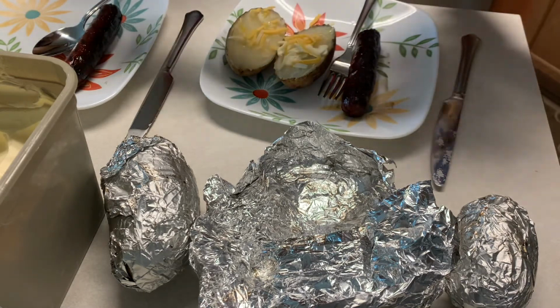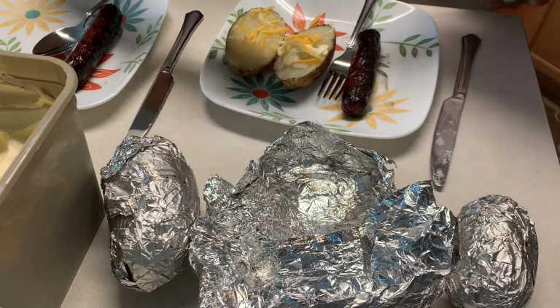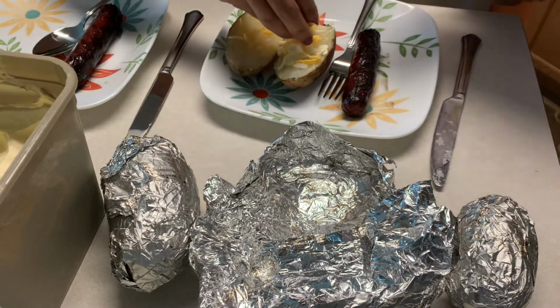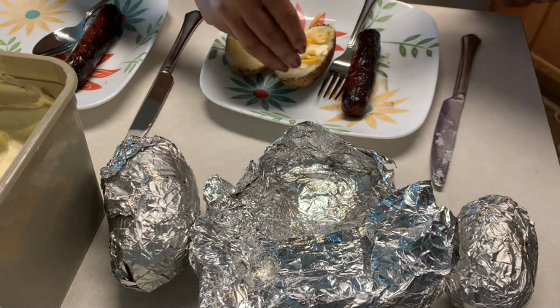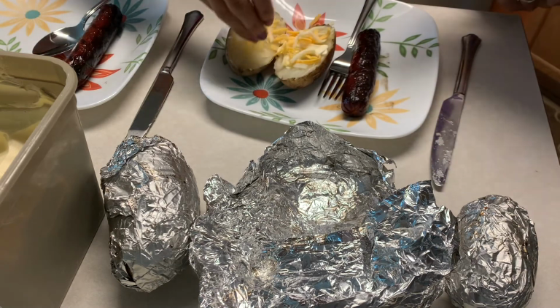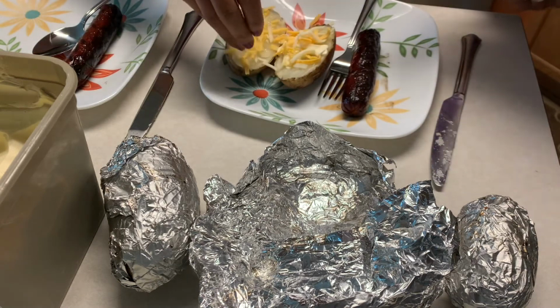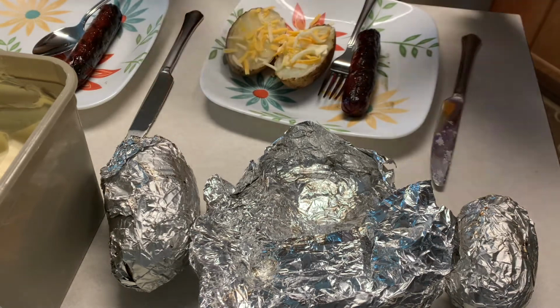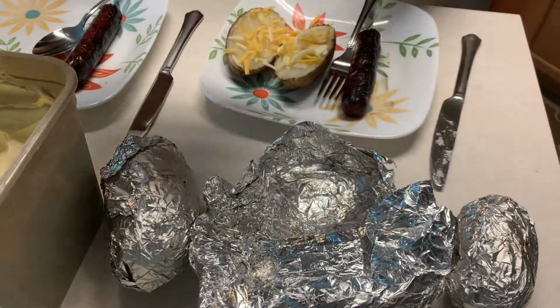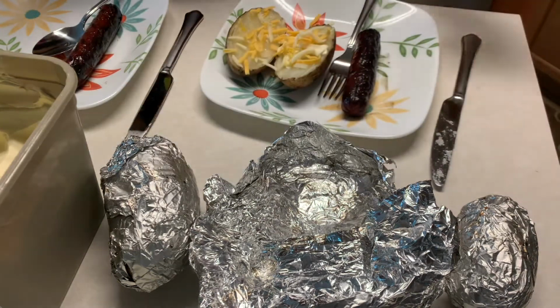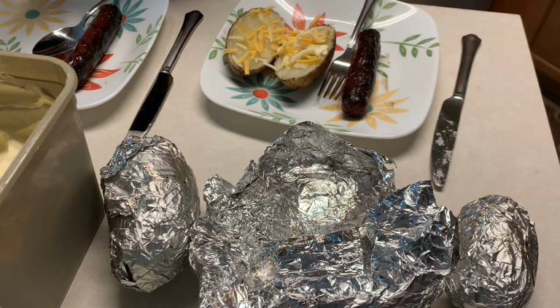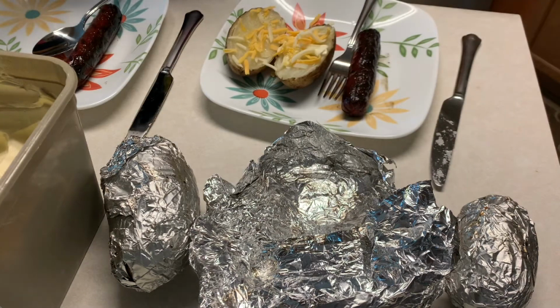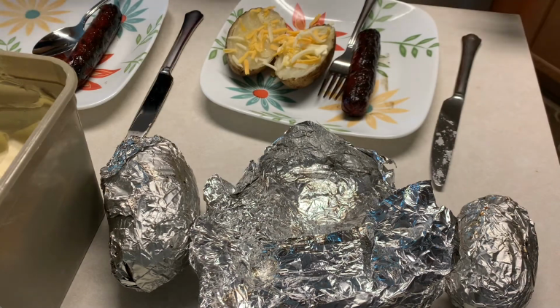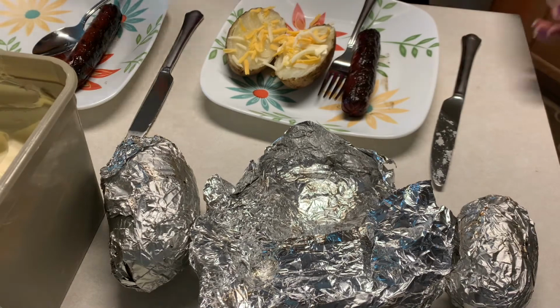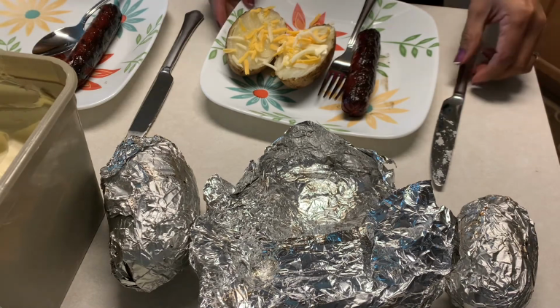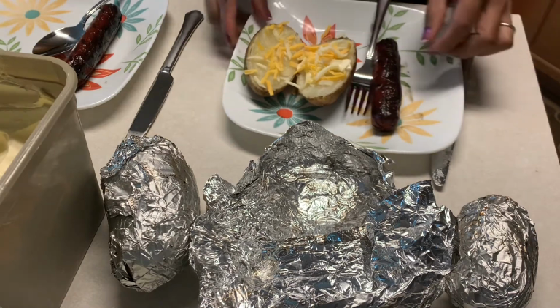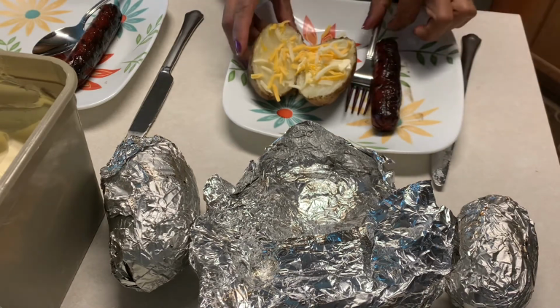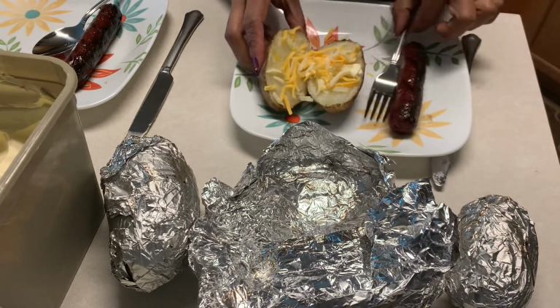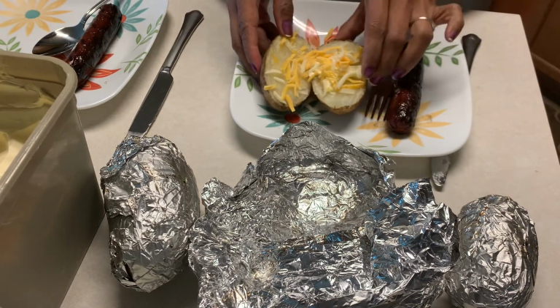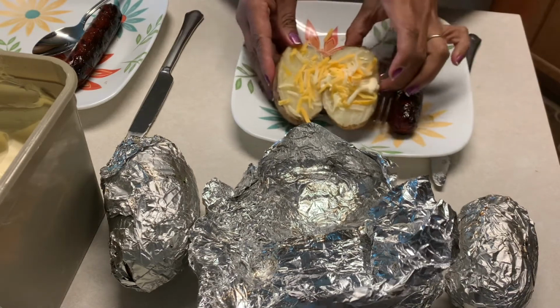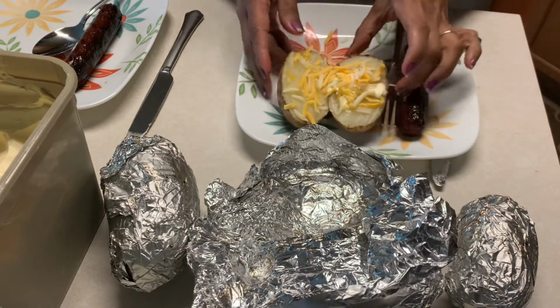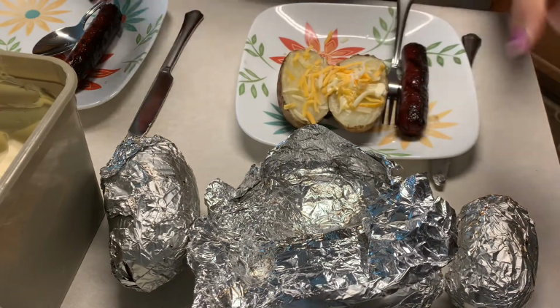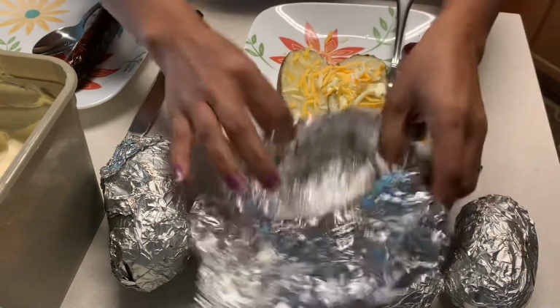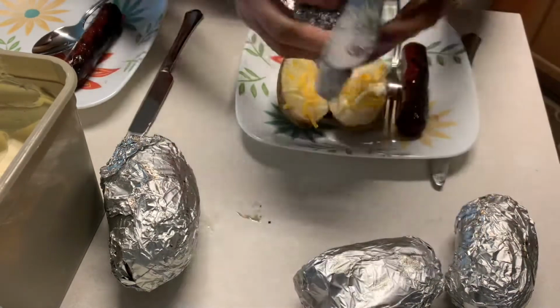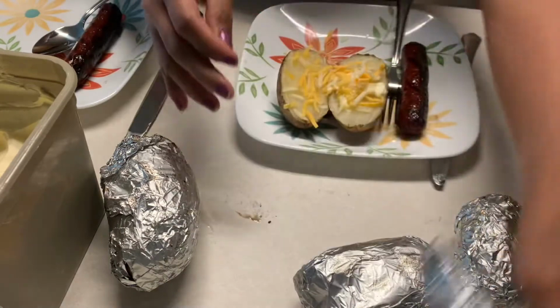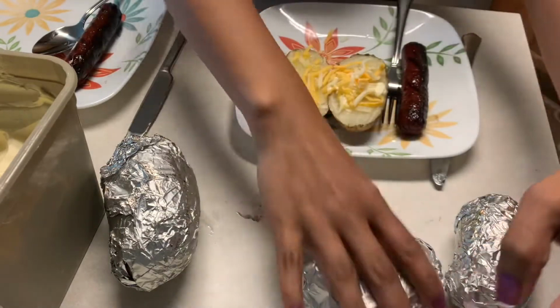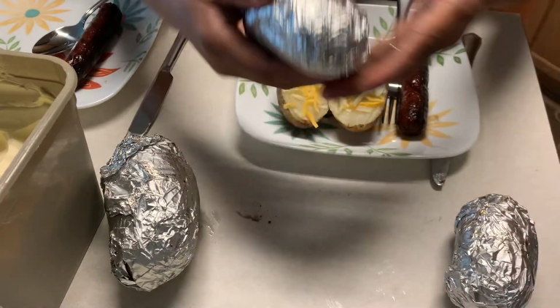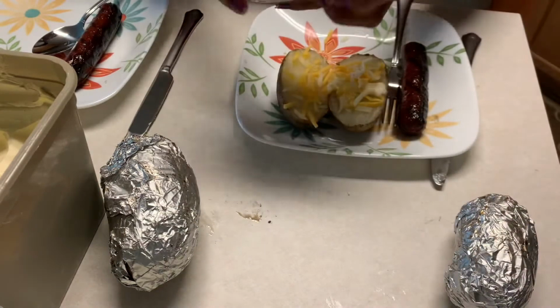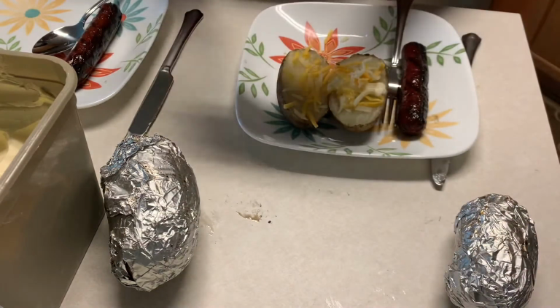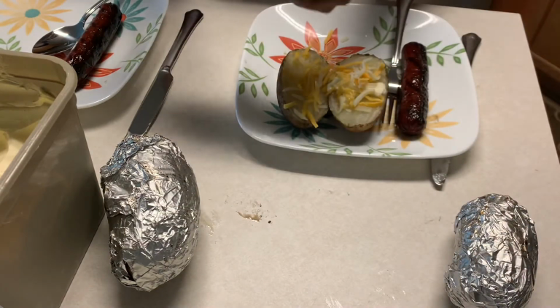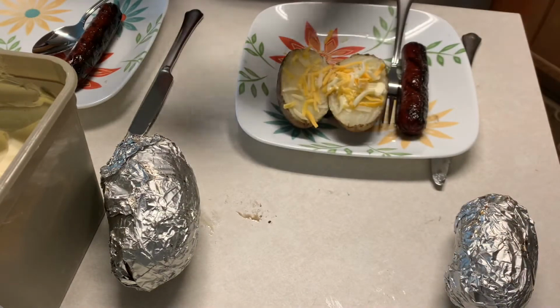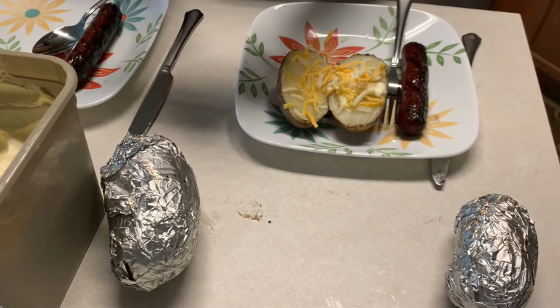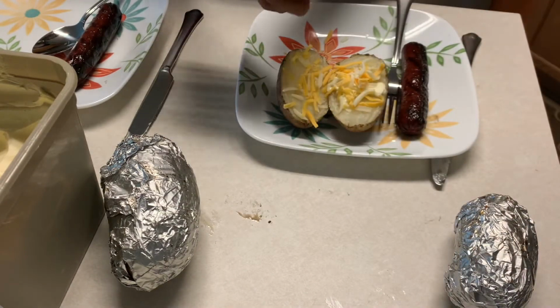You can add more cheese if you want. Then do the other one.